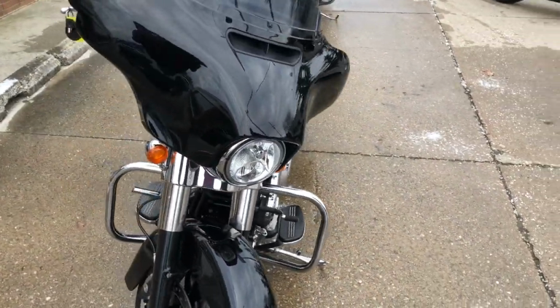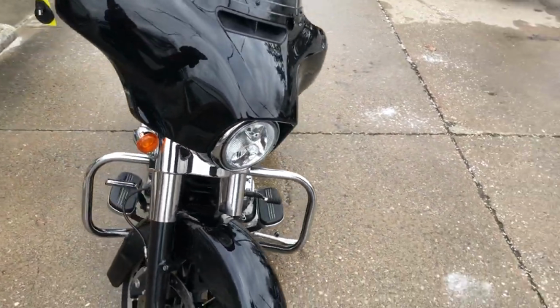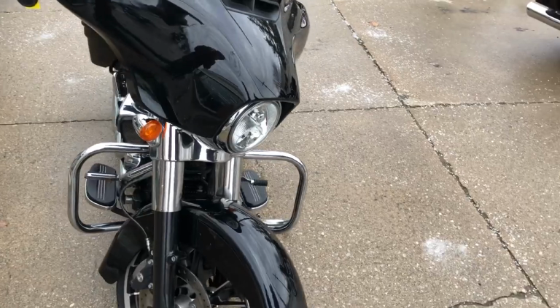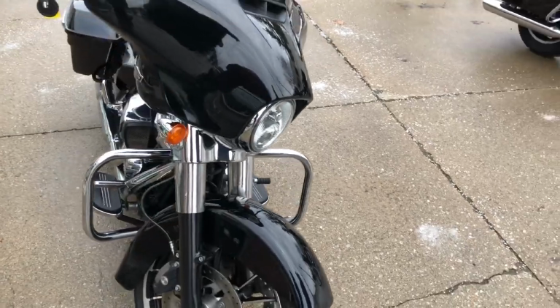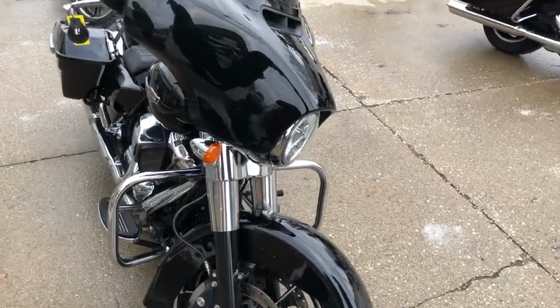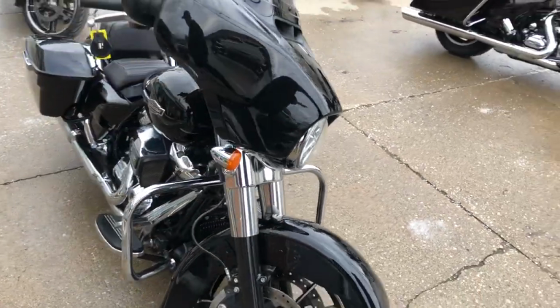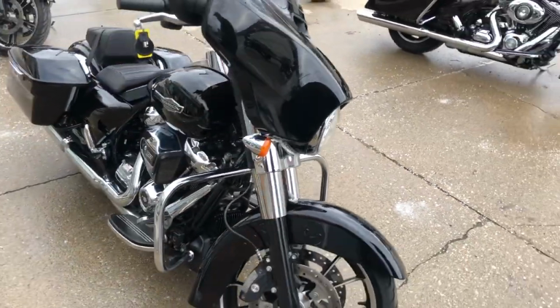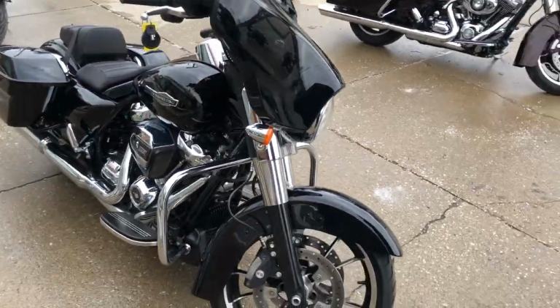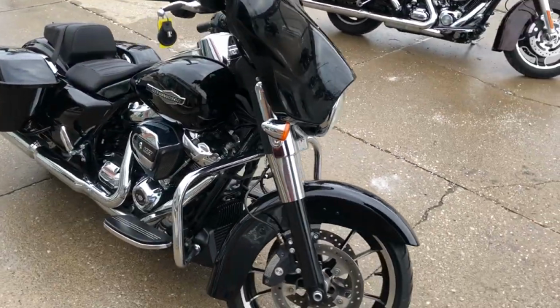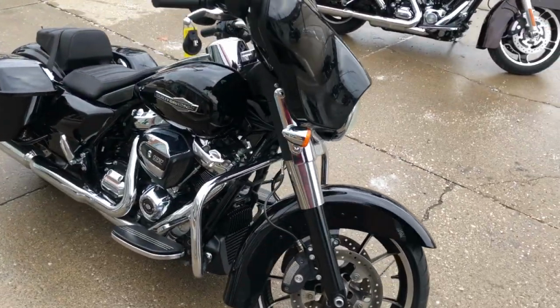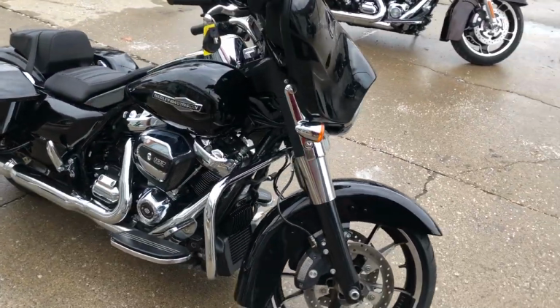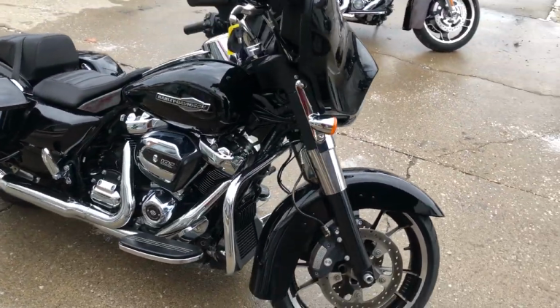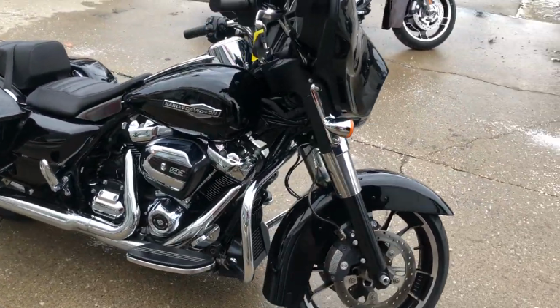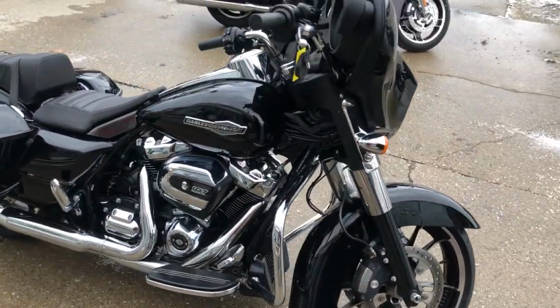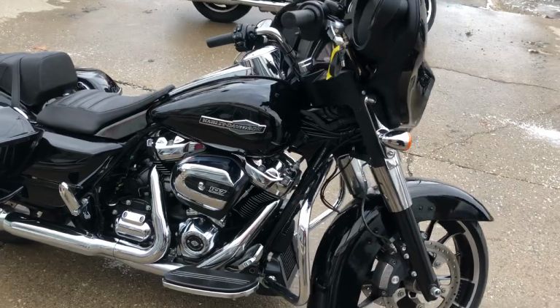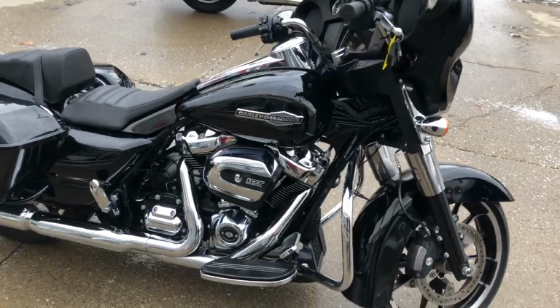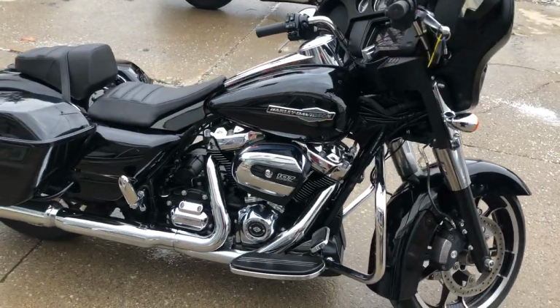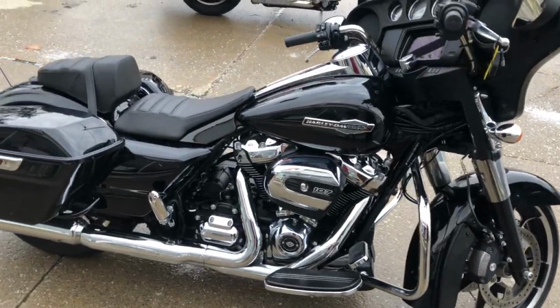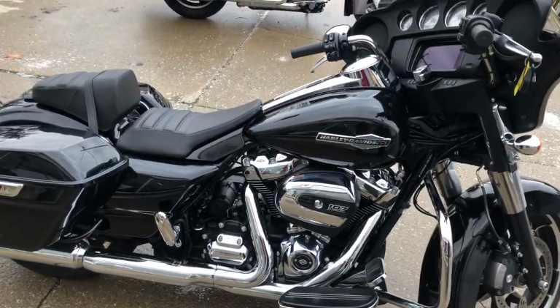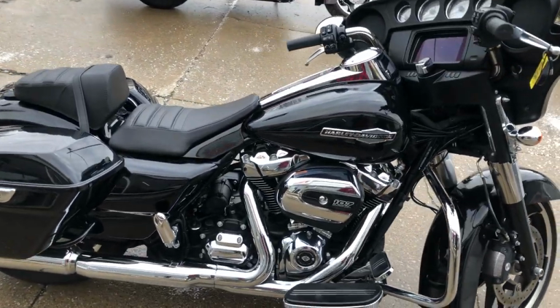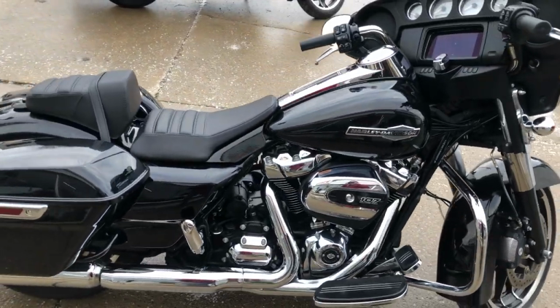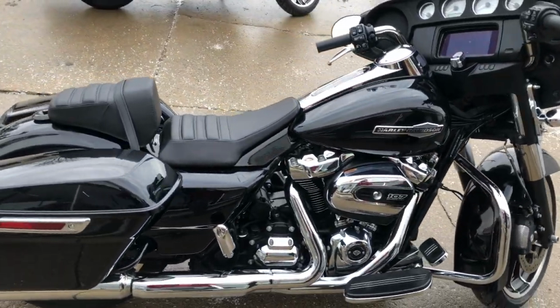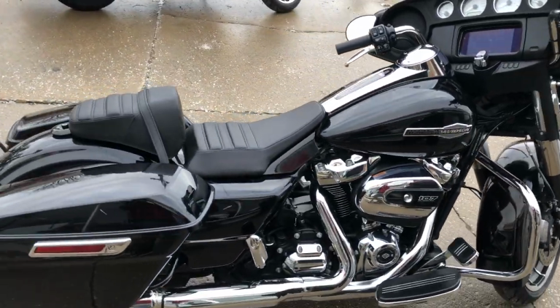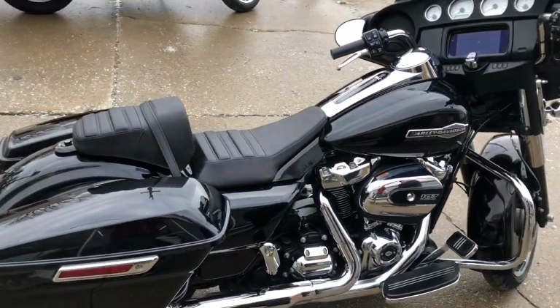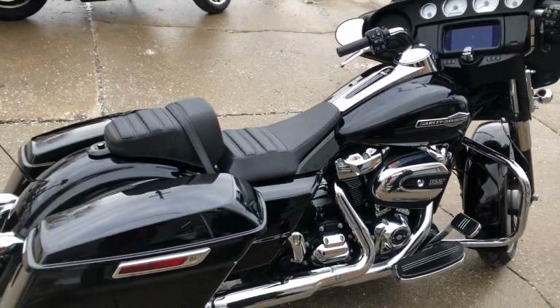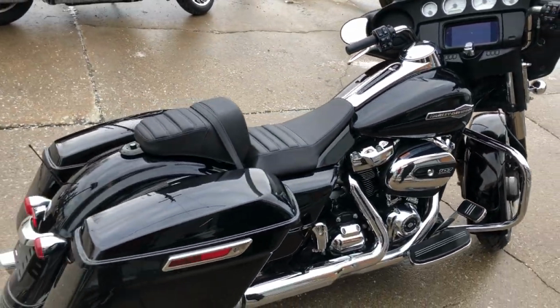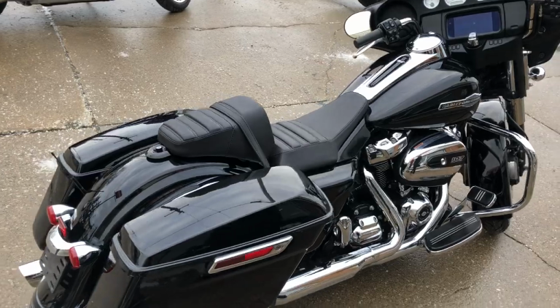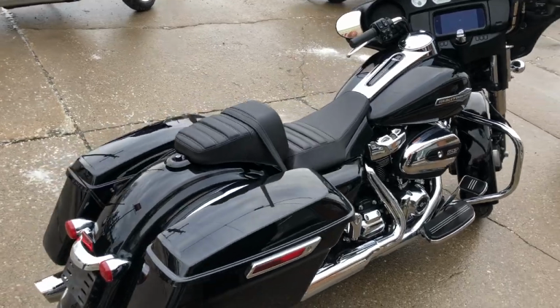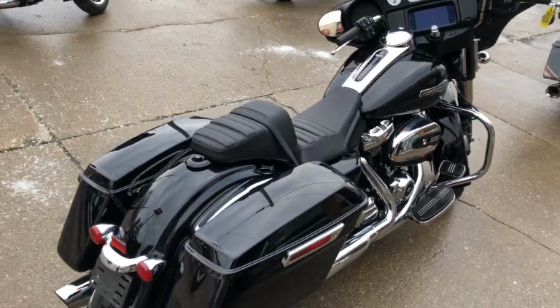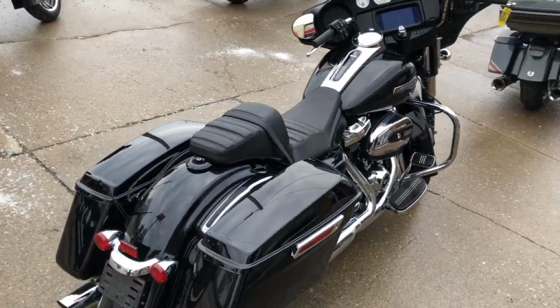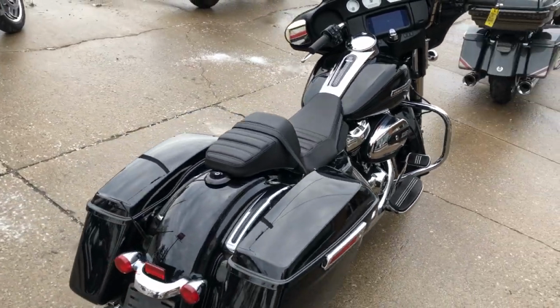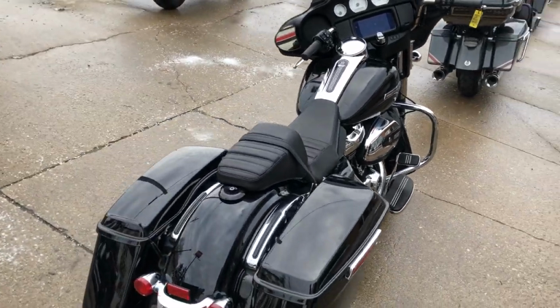This is a 22 Street Glide. Got the Milwaukee 107 cubic inch, LED screen, navigation. It's got a custom gel seat. All the fluids have been changed. Certified. Got a warranty available.